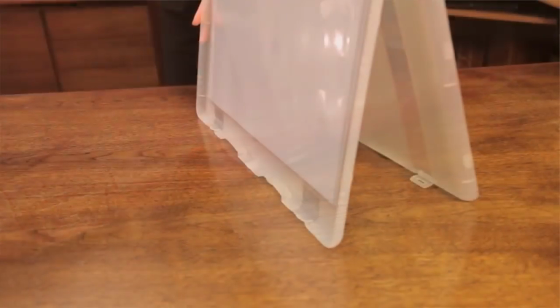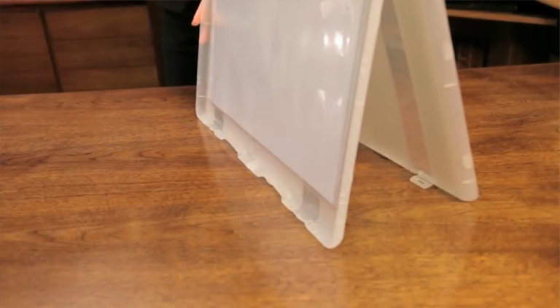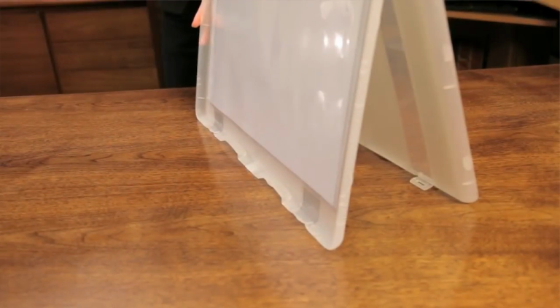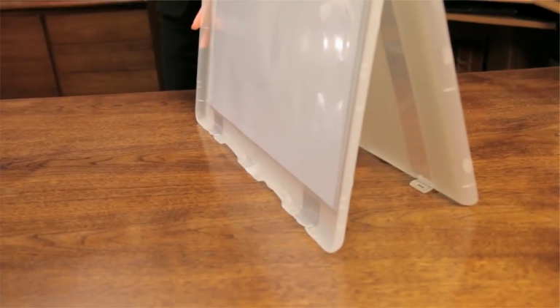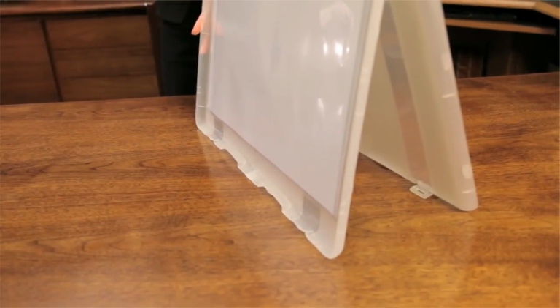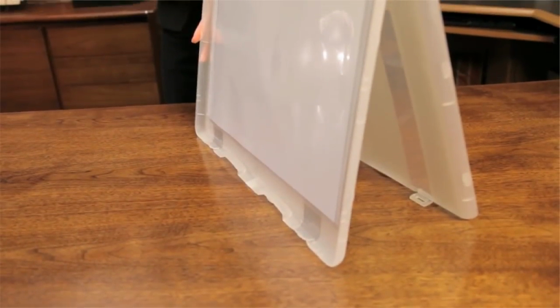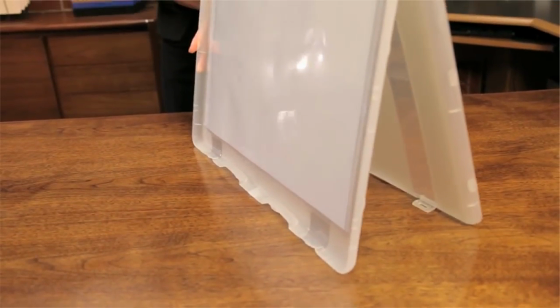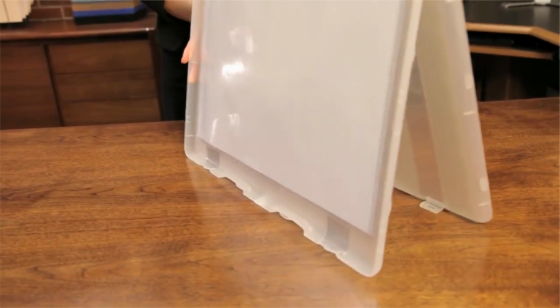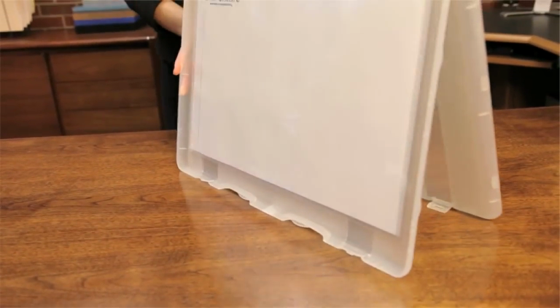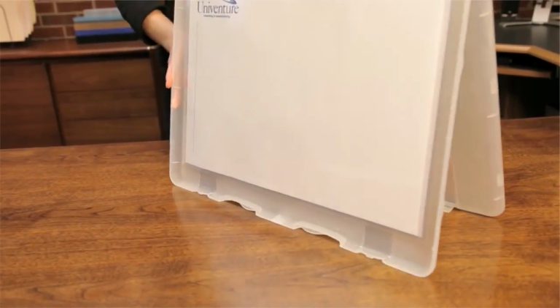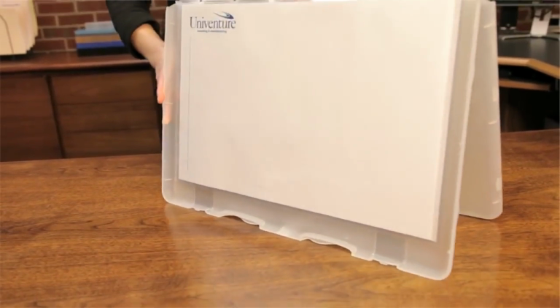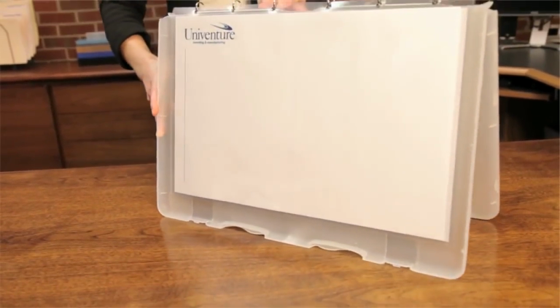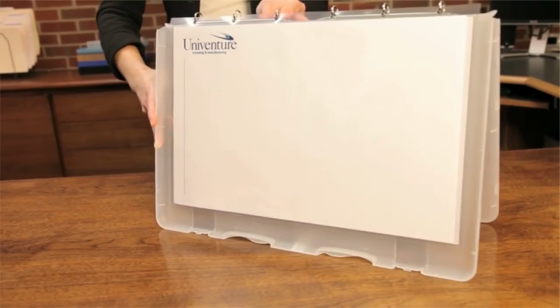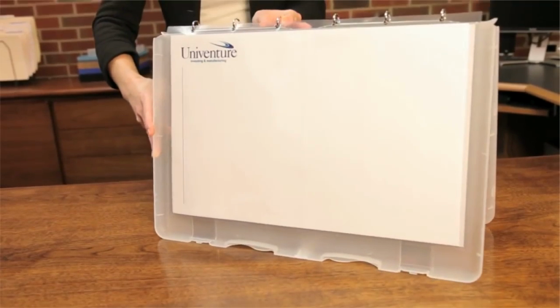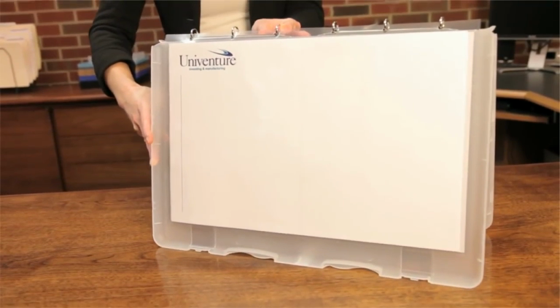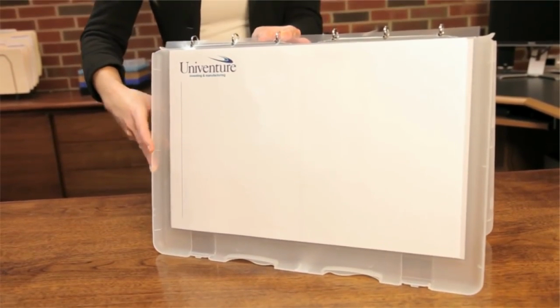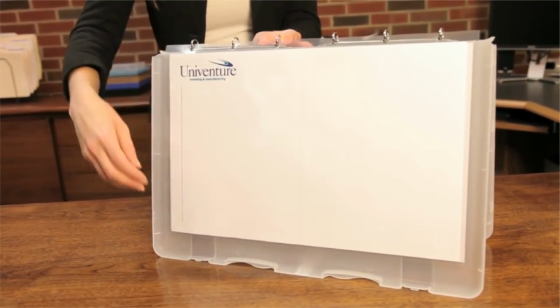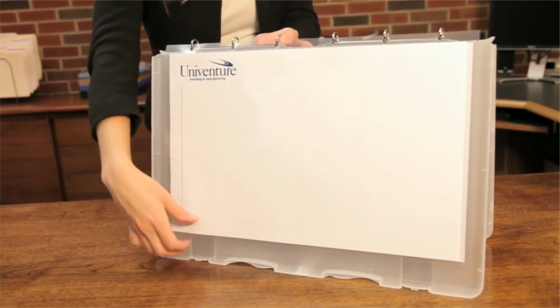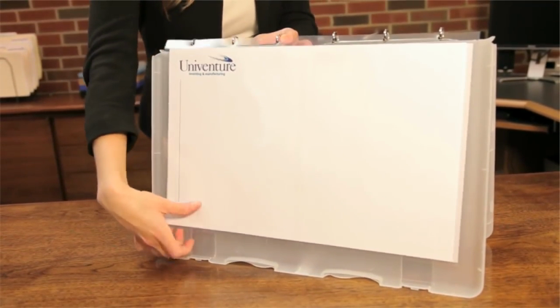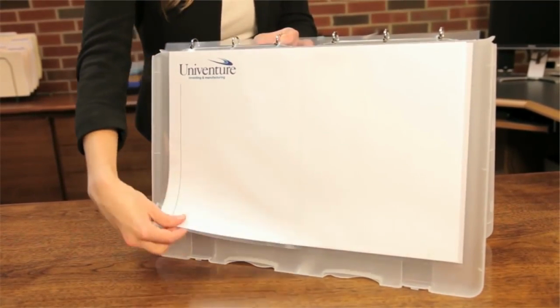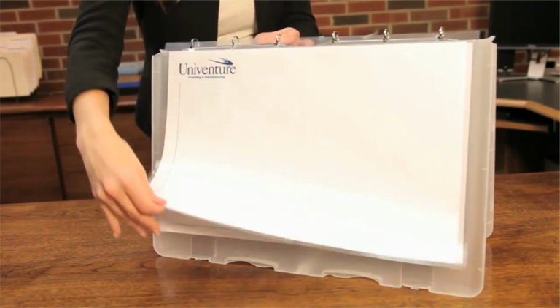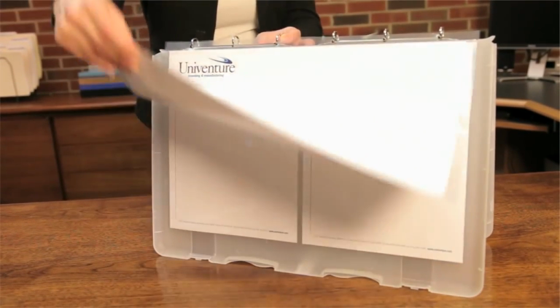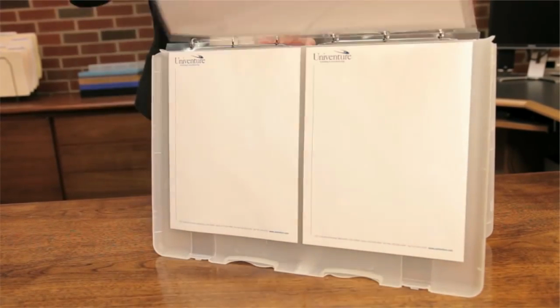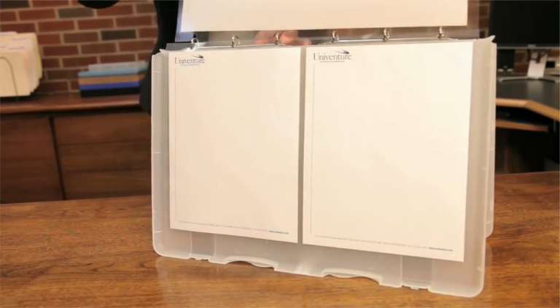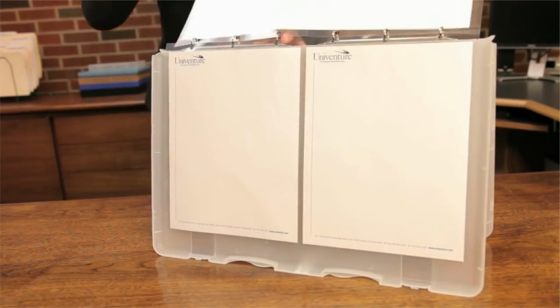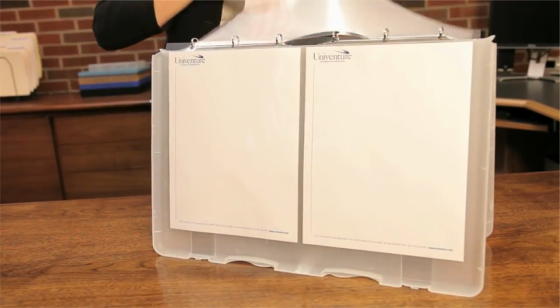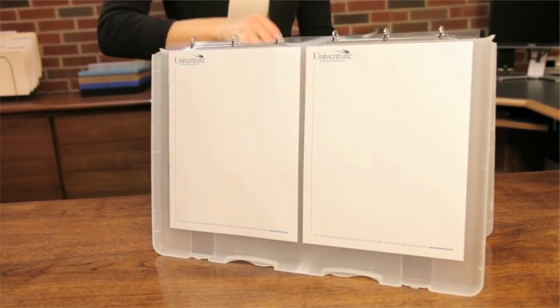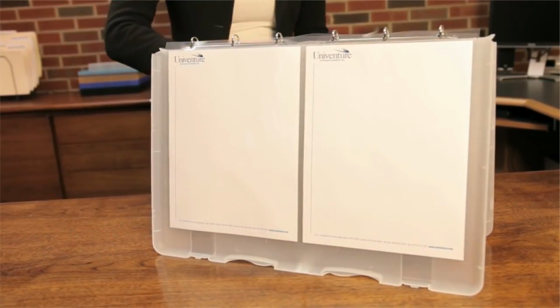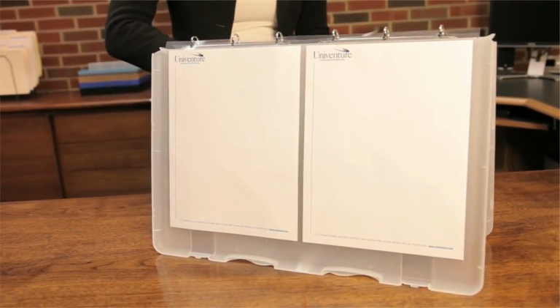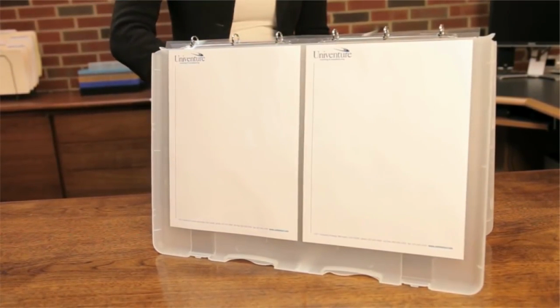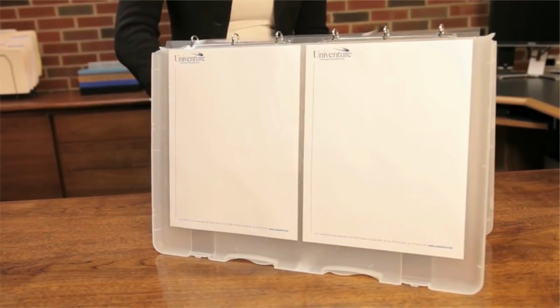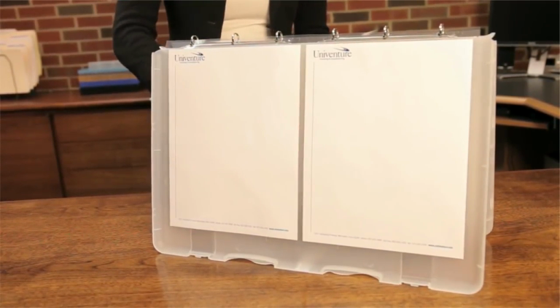With a specialized binder lock, presentation binders flip open and can be locked upright as a free-standing table display for easy presenting.